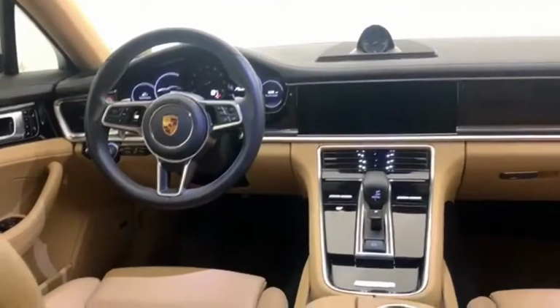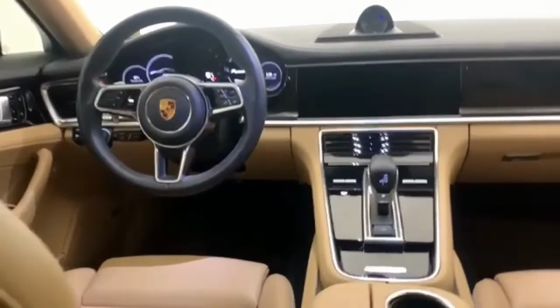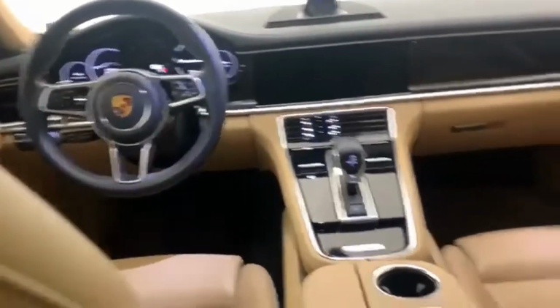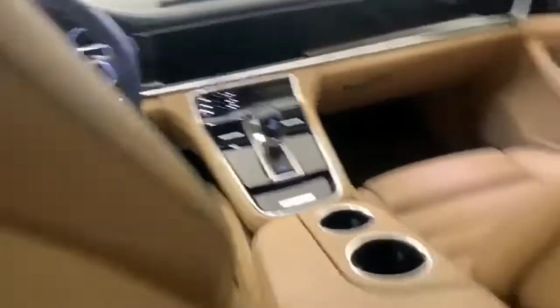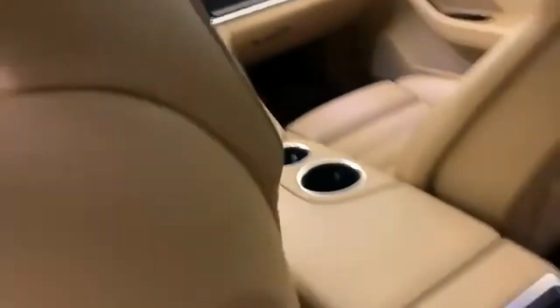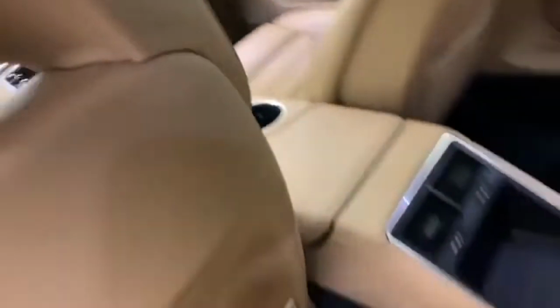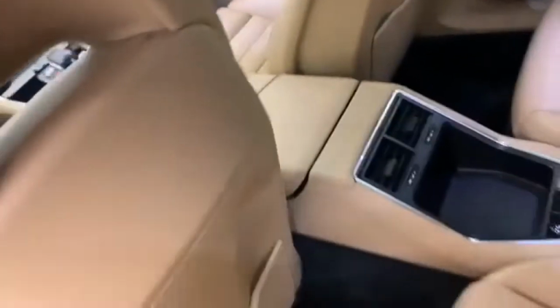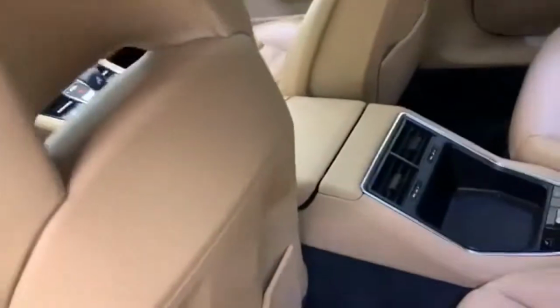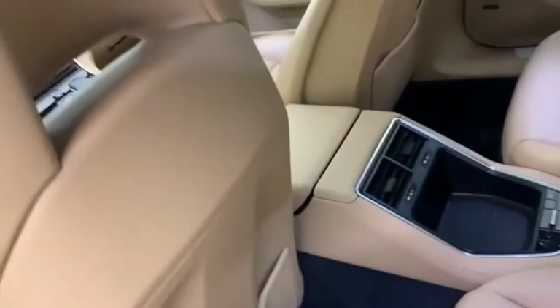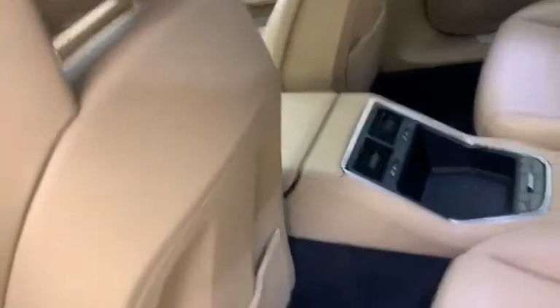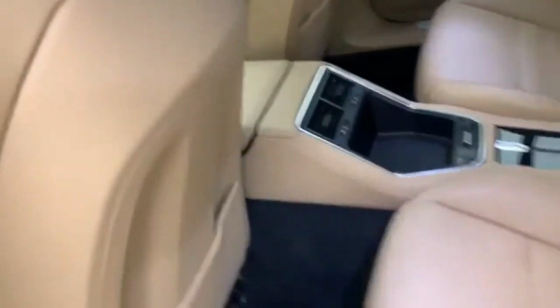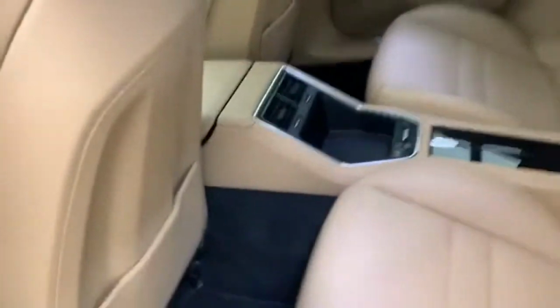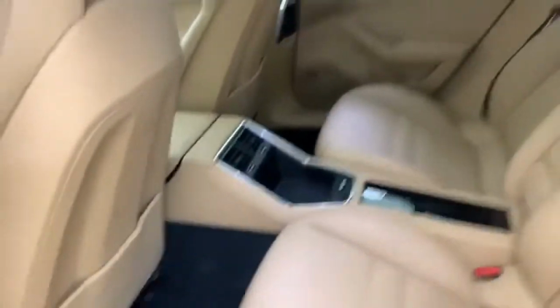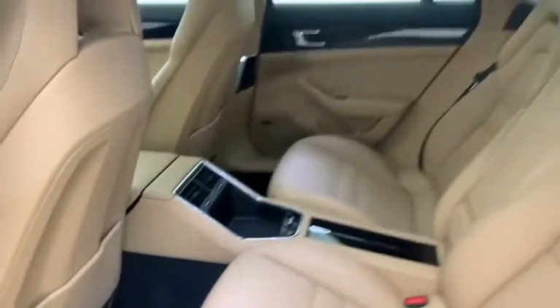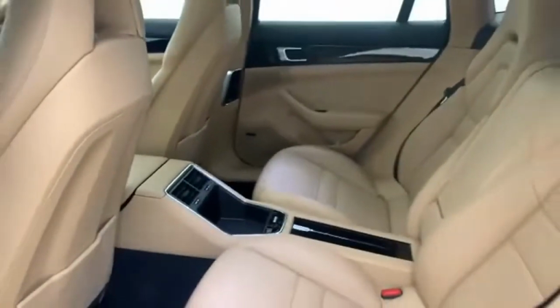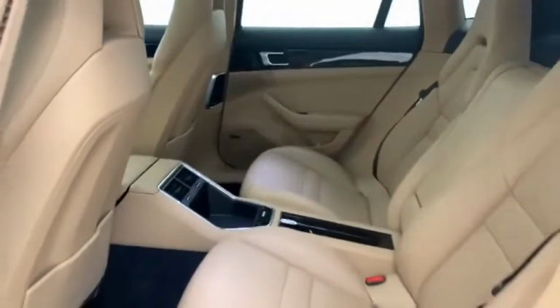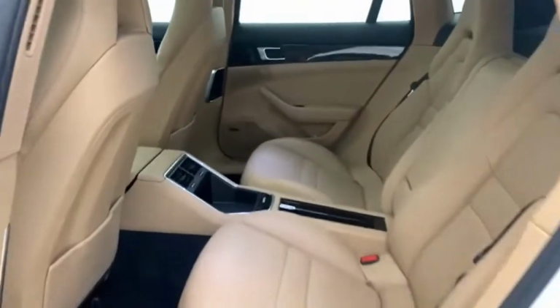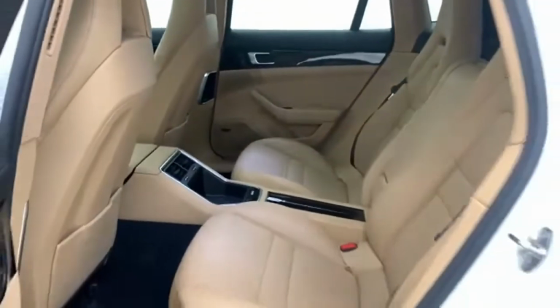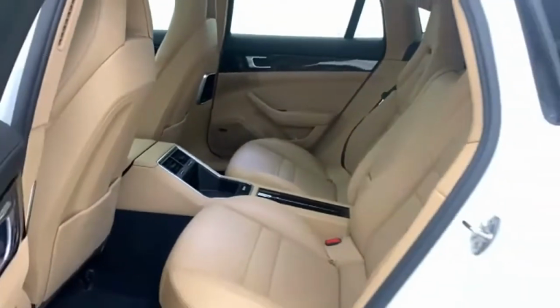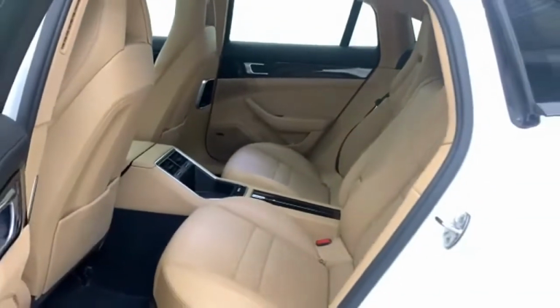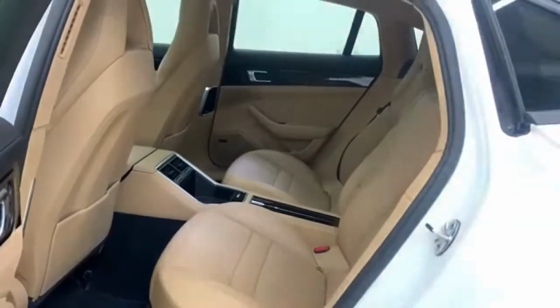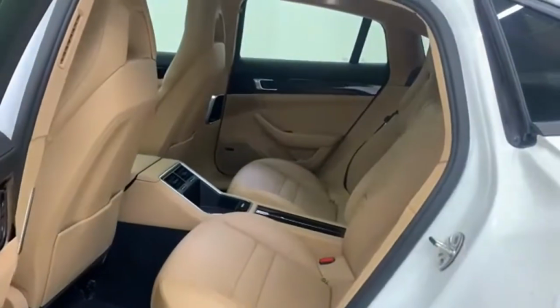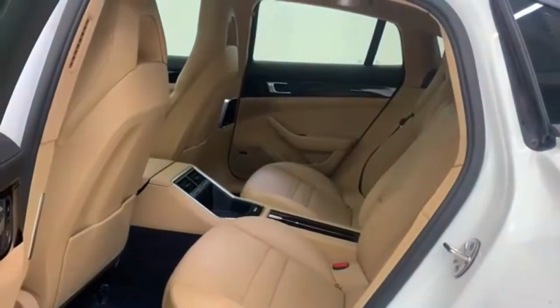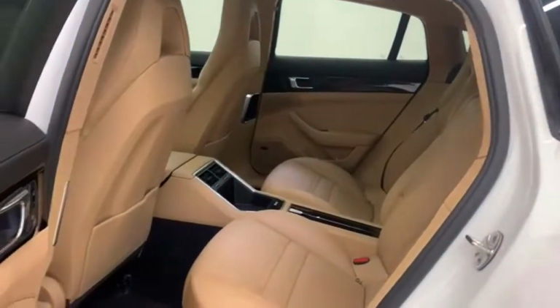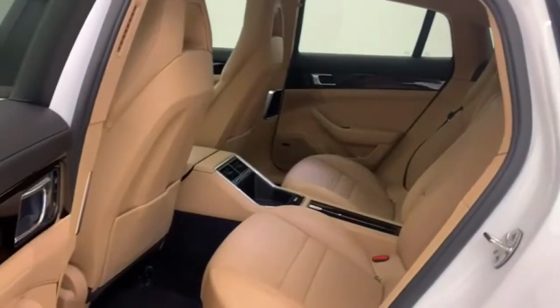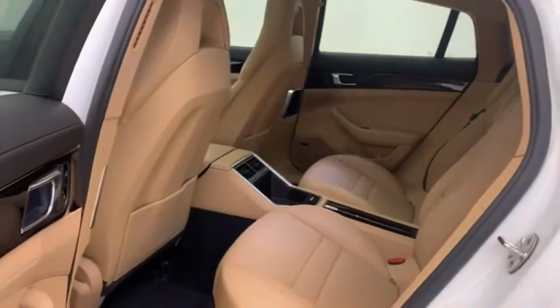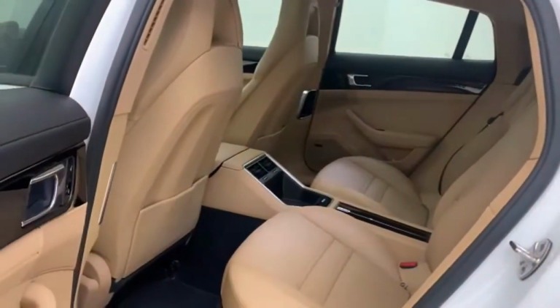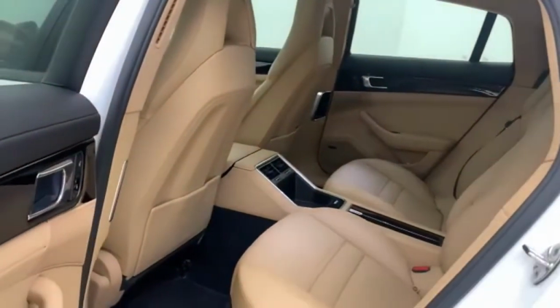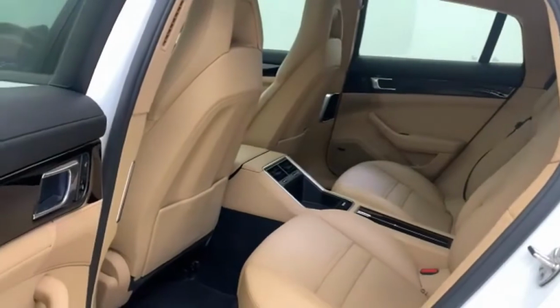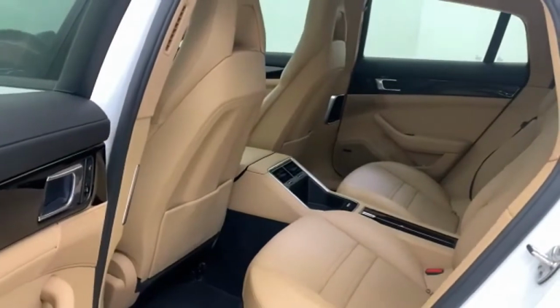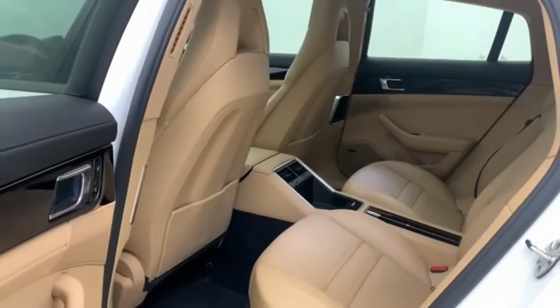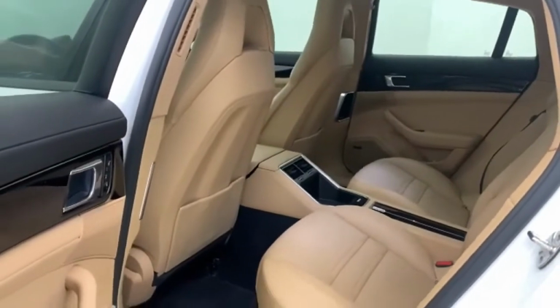Car and Driver reports the Panamera was engineered to seat four passengers in comfort, and that goal has been reached with flying colors. There is no substitute for a Porsche.